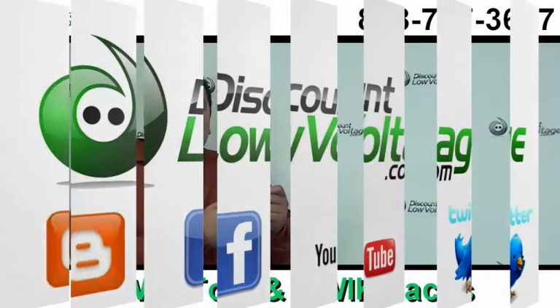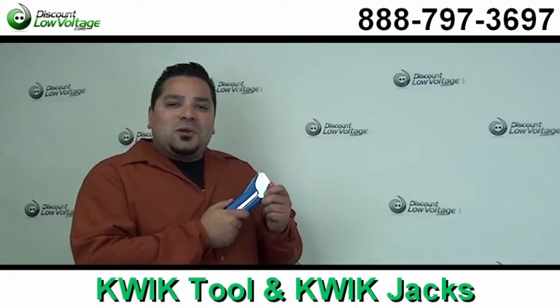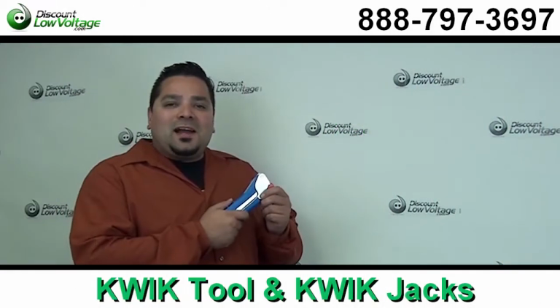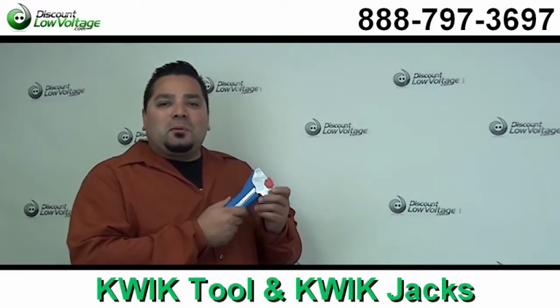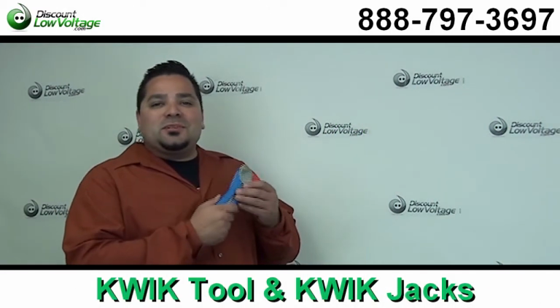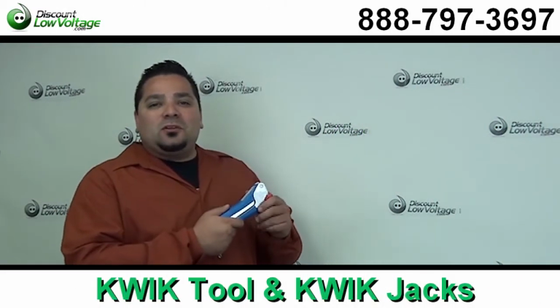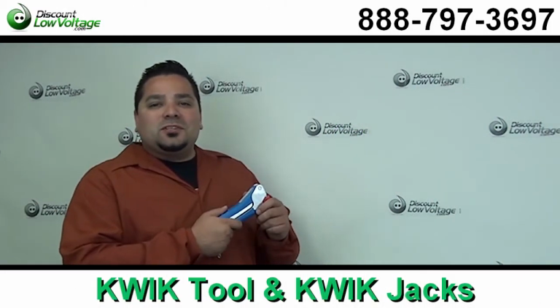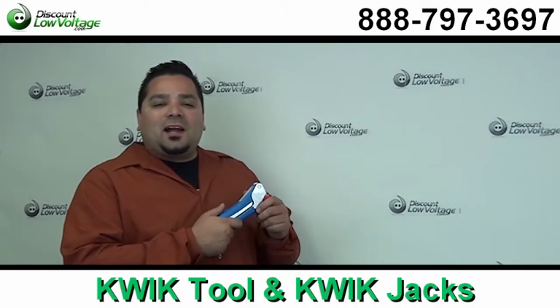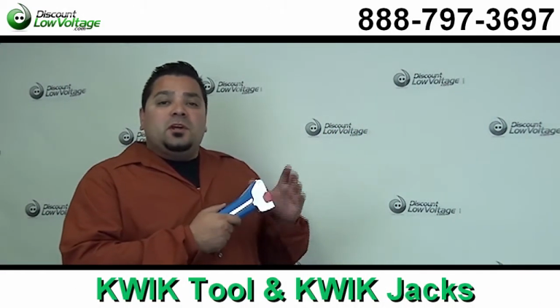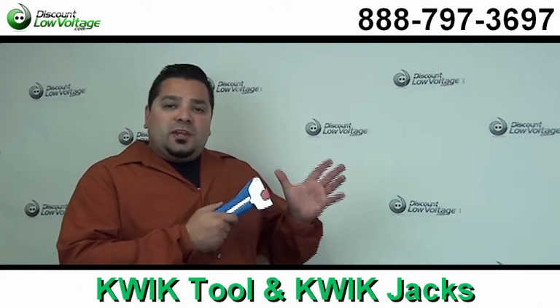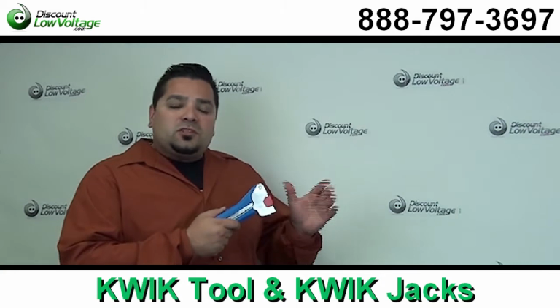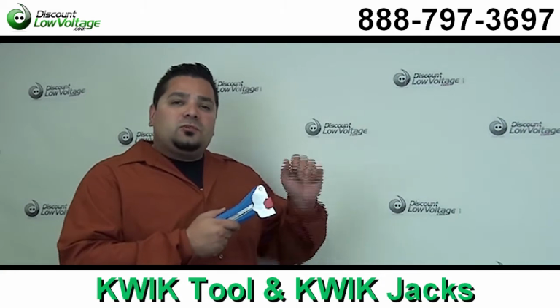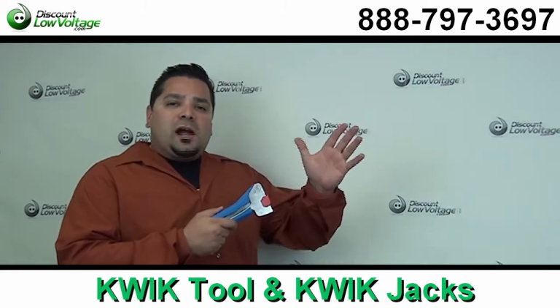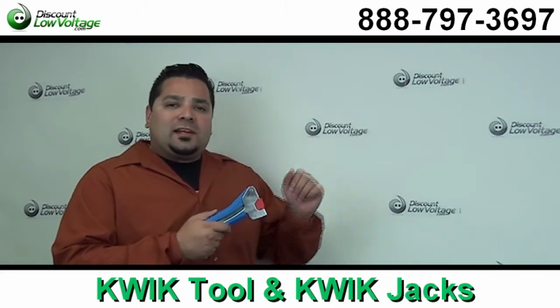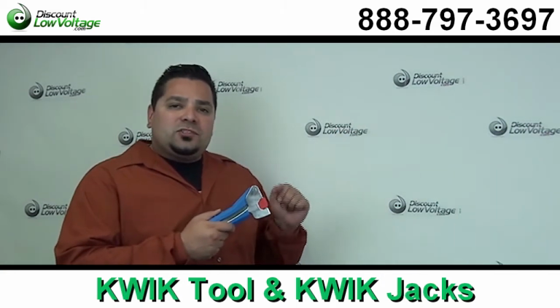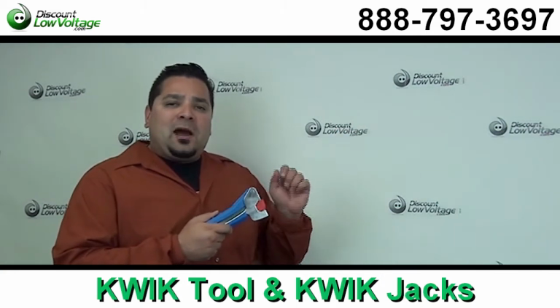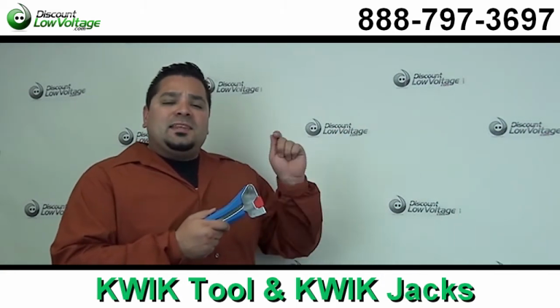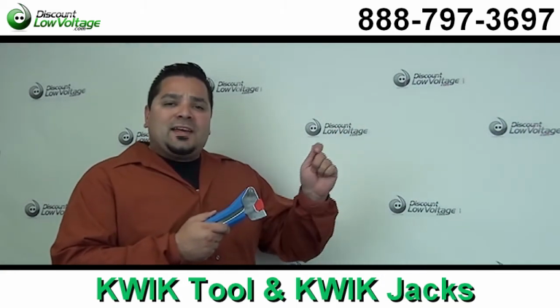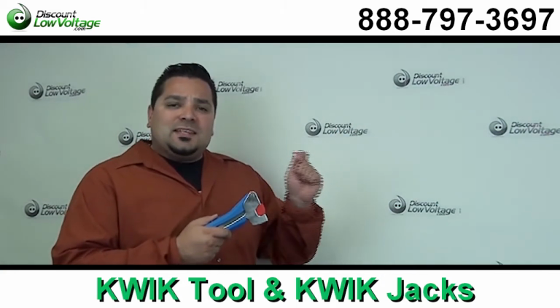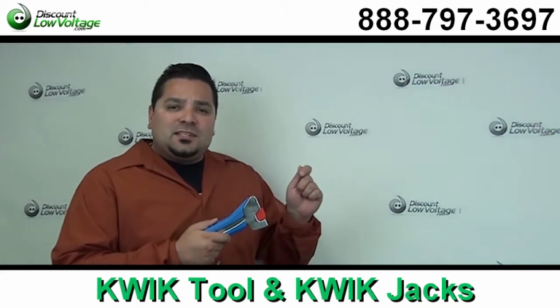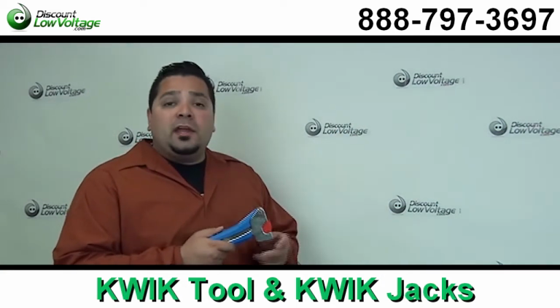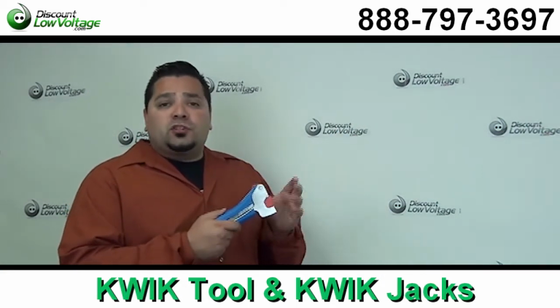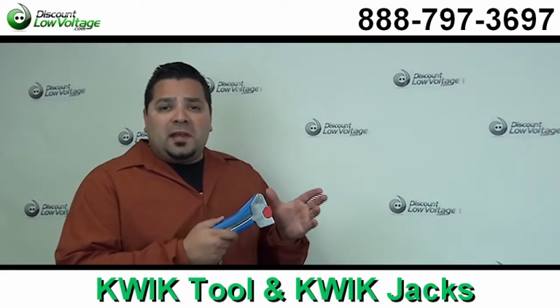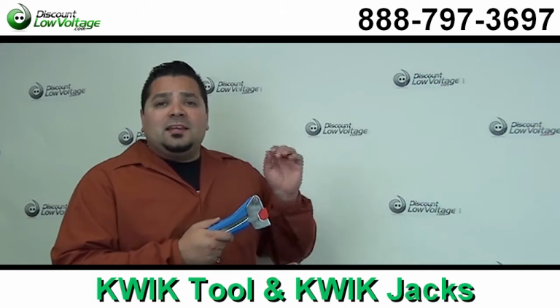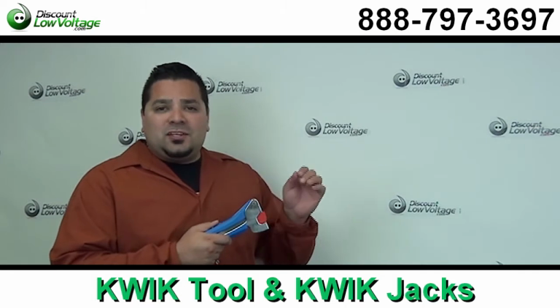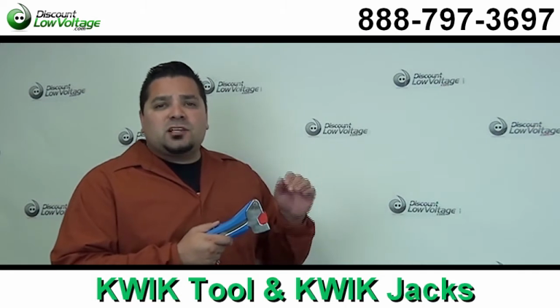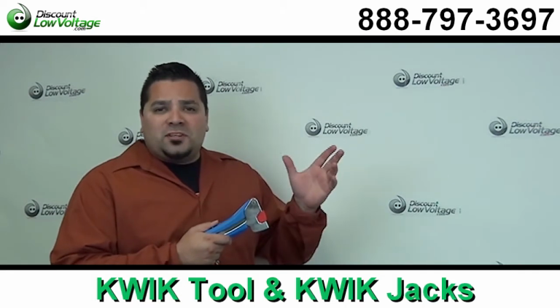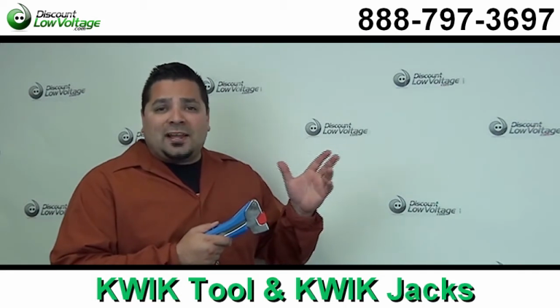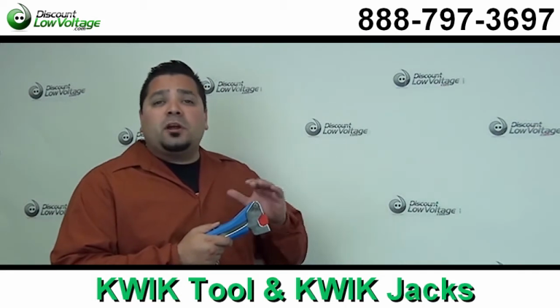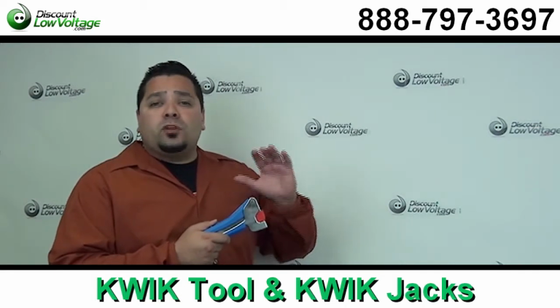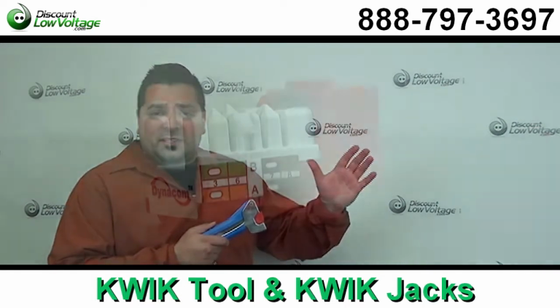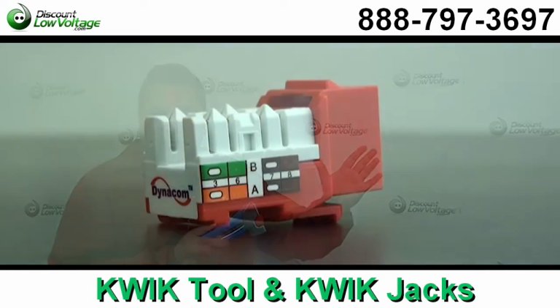Hey, what's going on guys? I'm Mercy with discountlowvoltage.com. Today I want to talk to contractors about the fastest and easiest way to terminate data jacks and voice jacks. Now we're going to go over the quick system today.